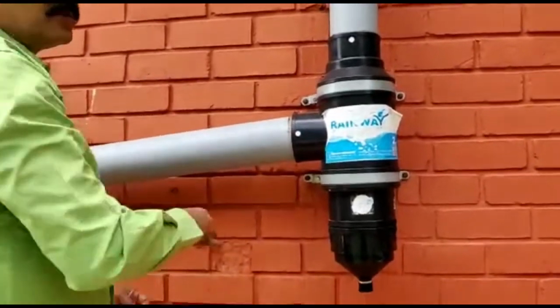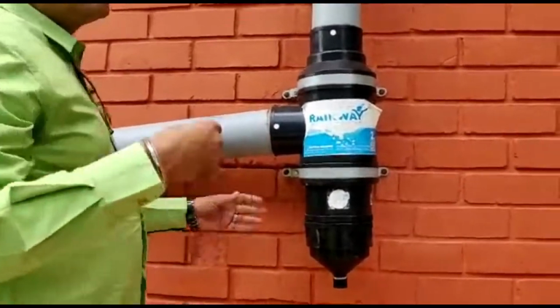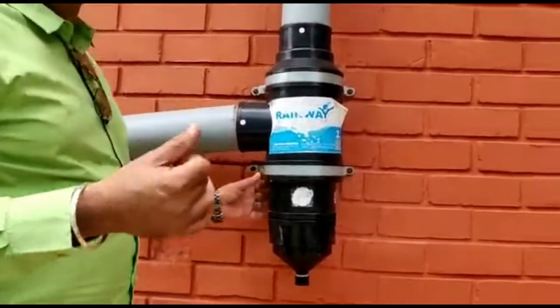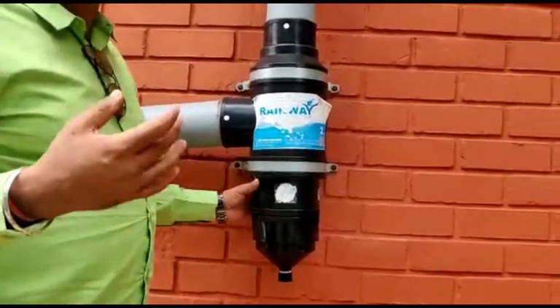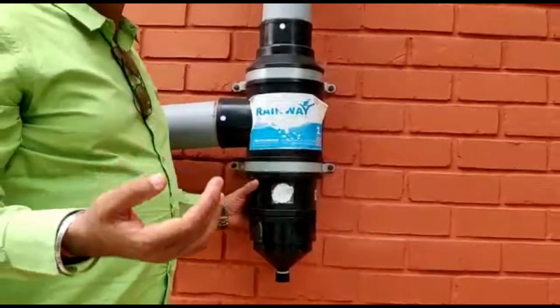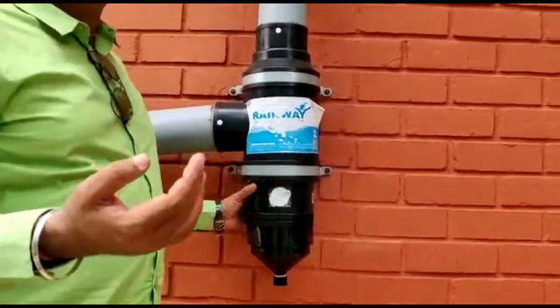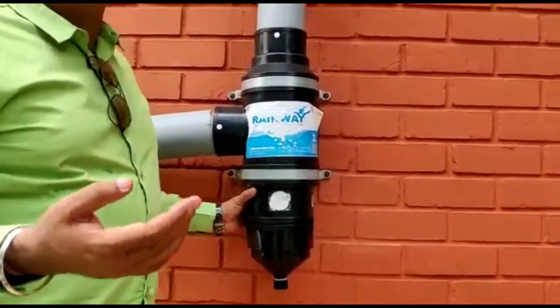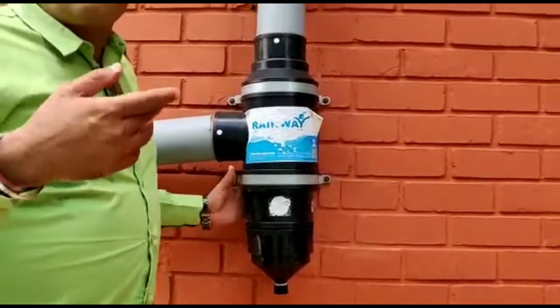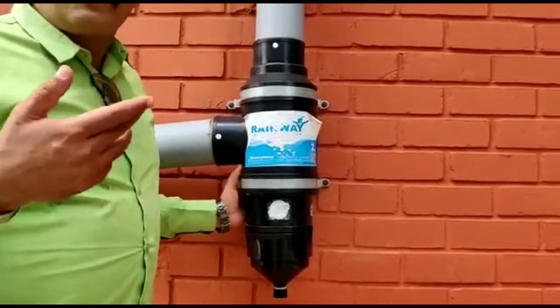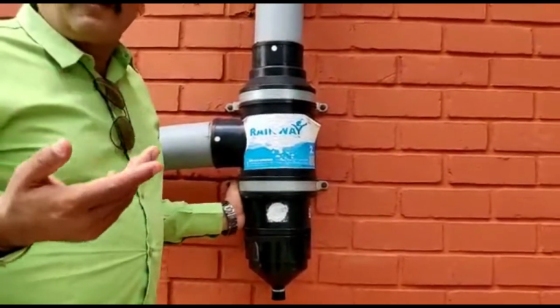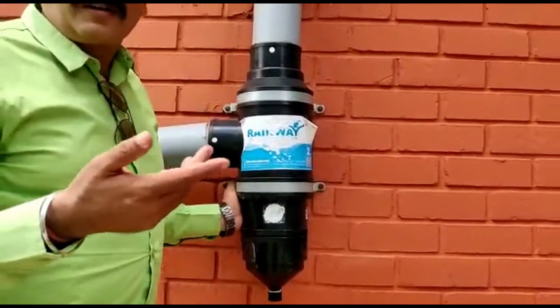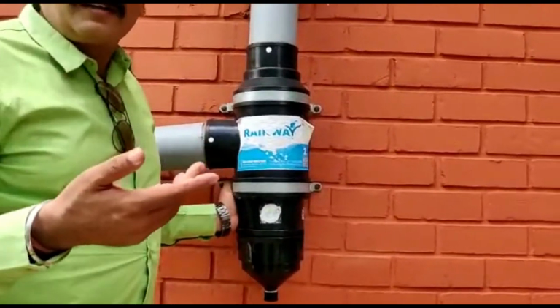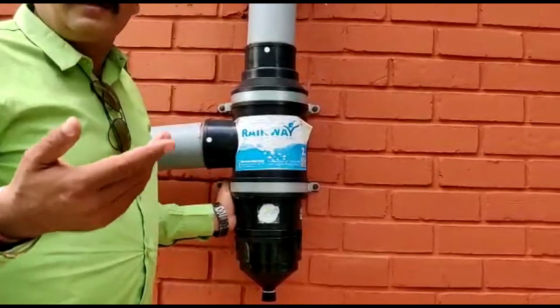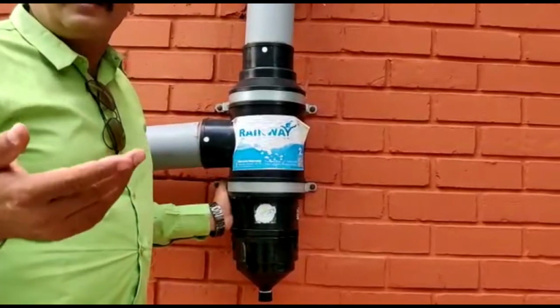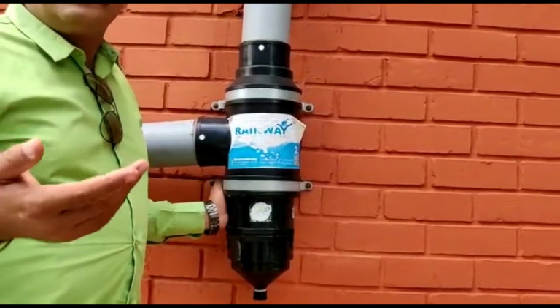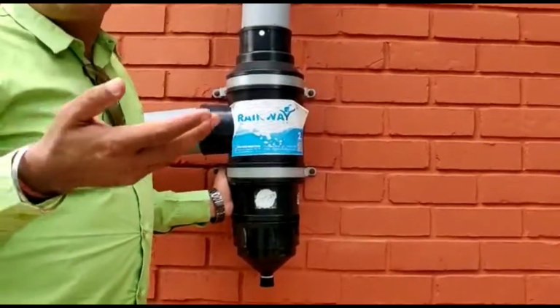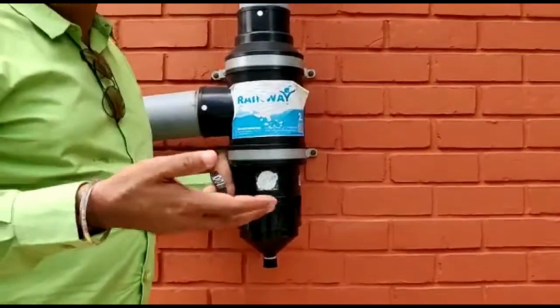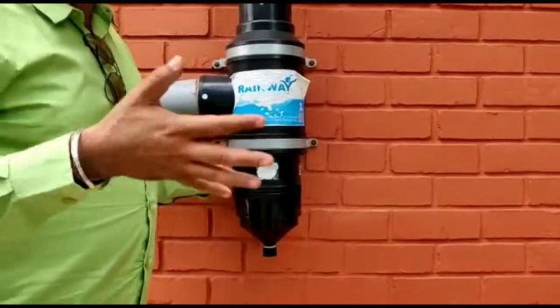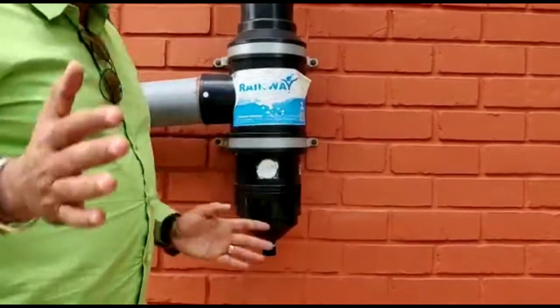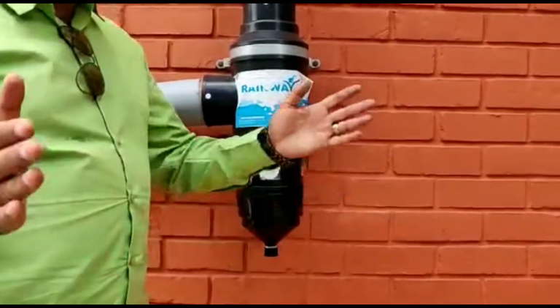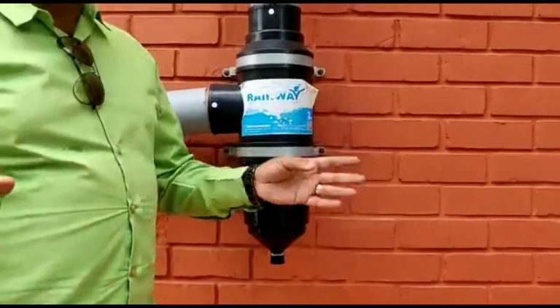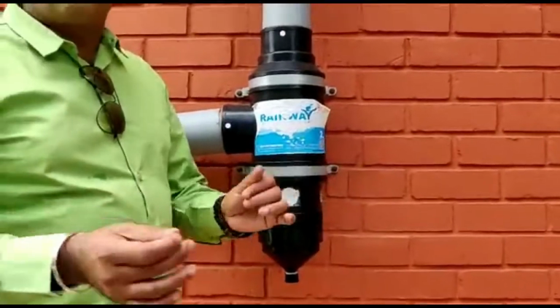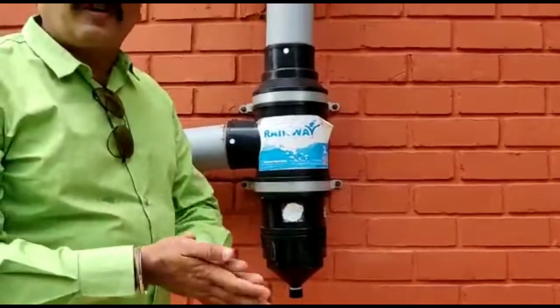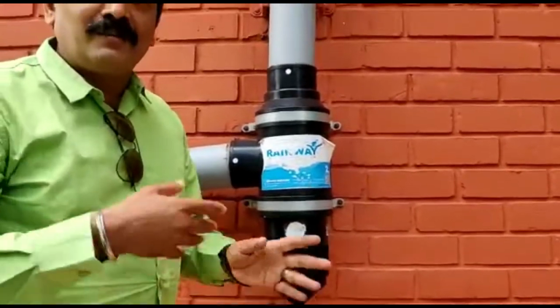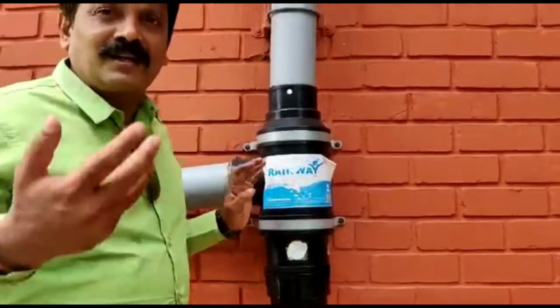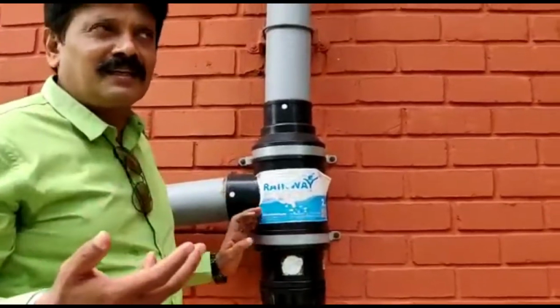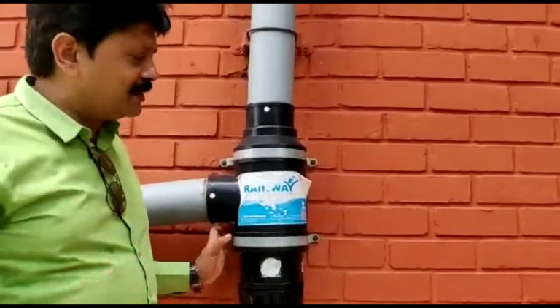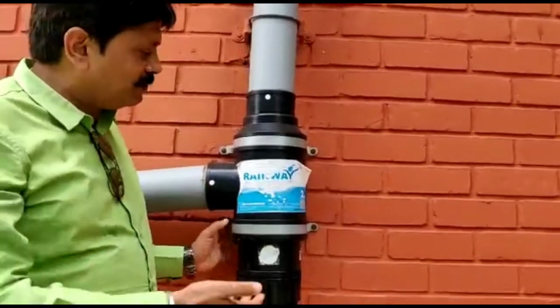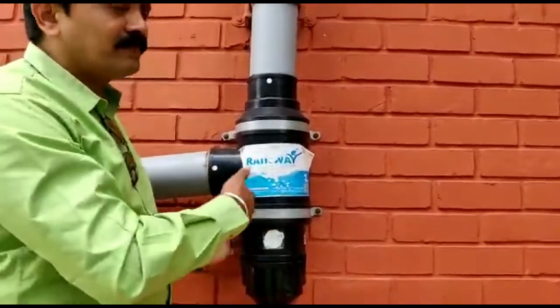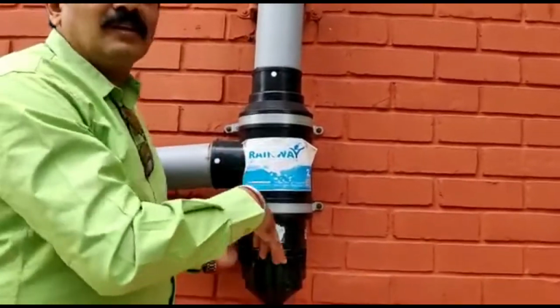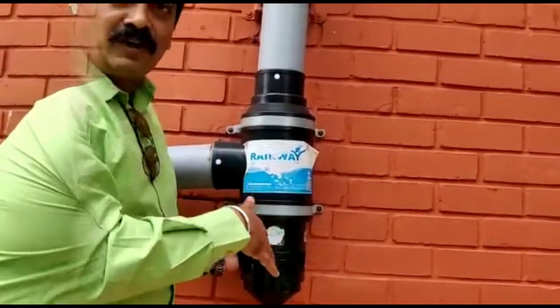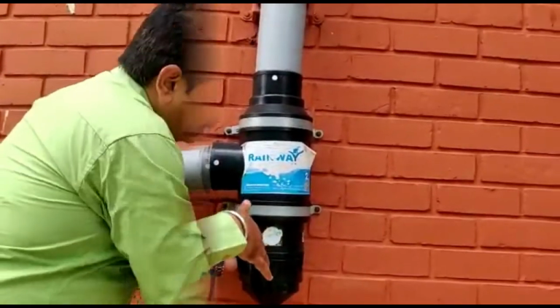That is the reason you find a lot of smell in the water. People generally say that if you store rainwater for a long time it will start stinking — but it is only because of faulty filters like this.